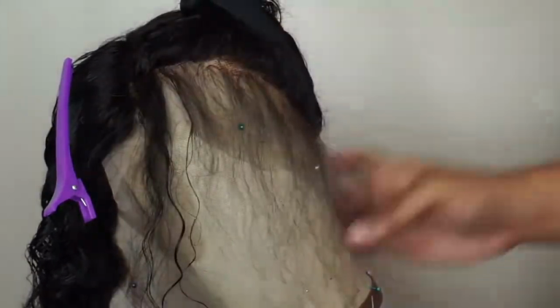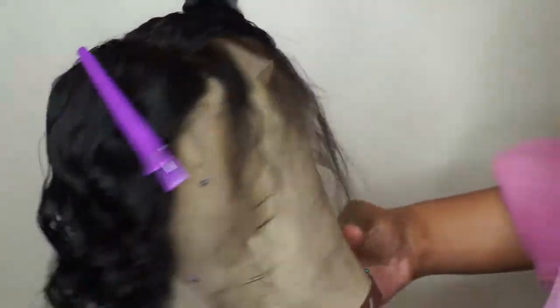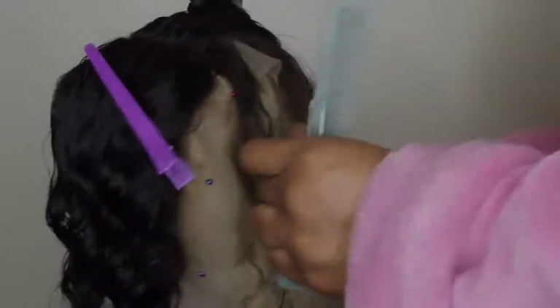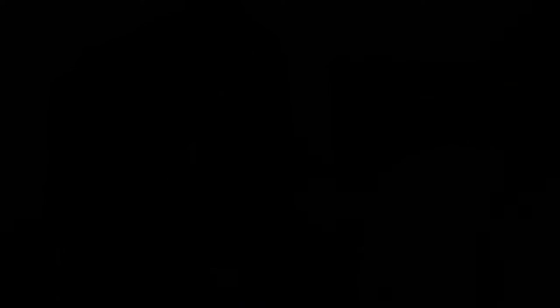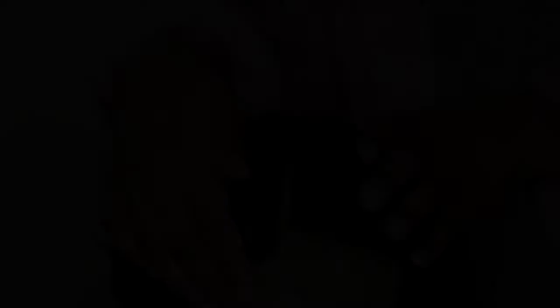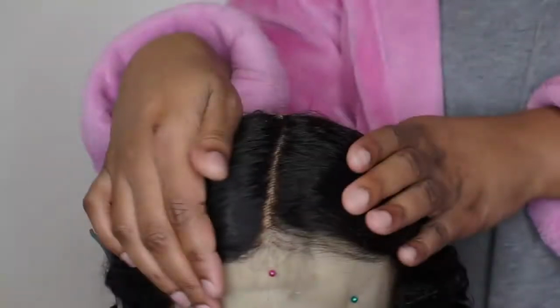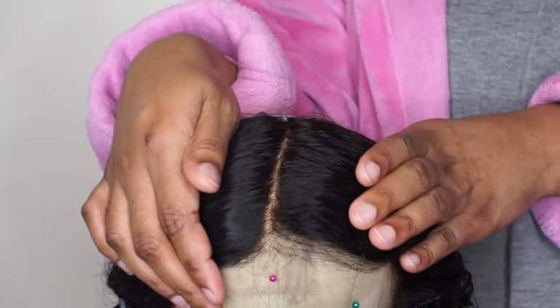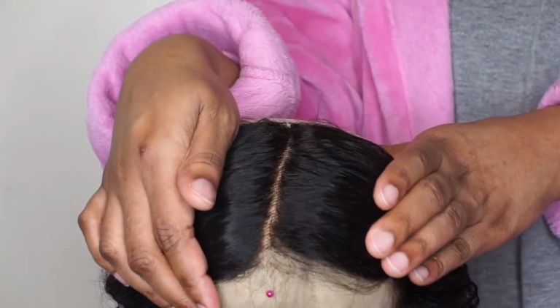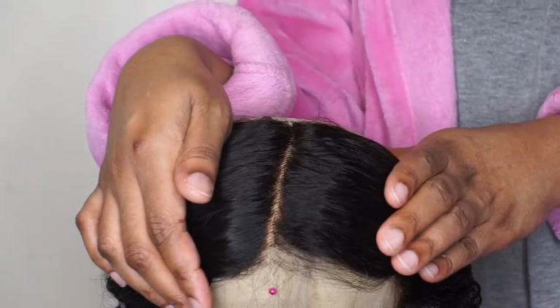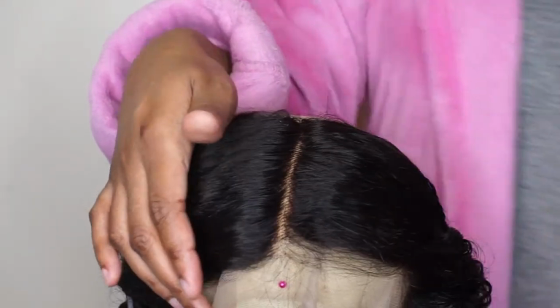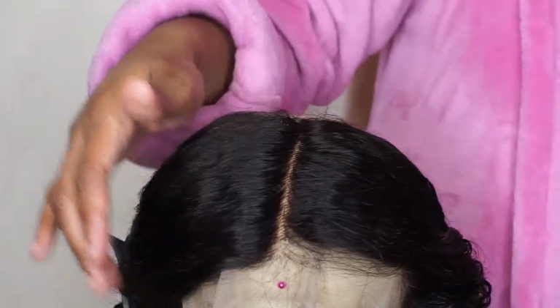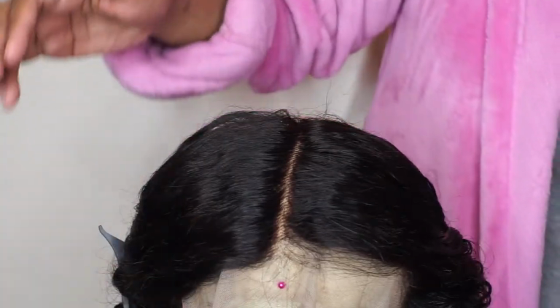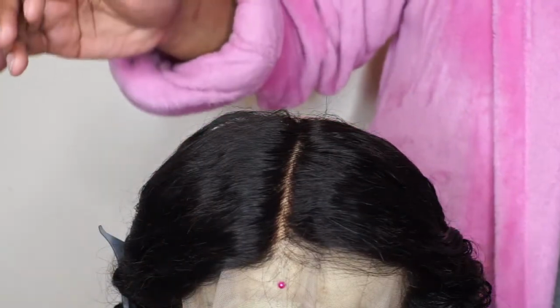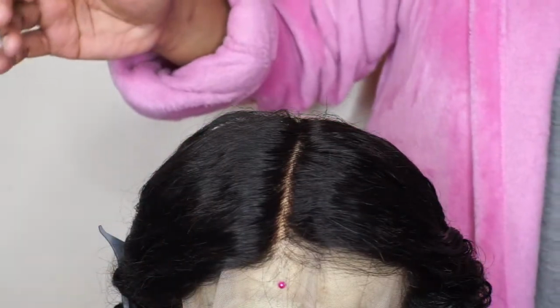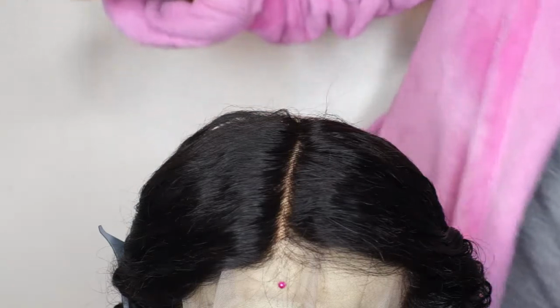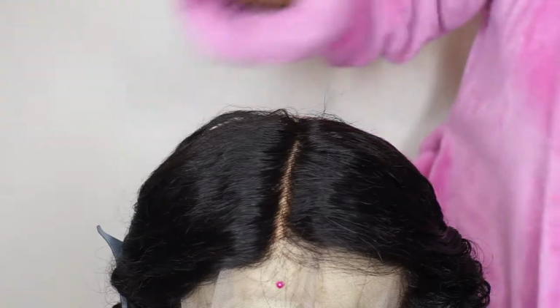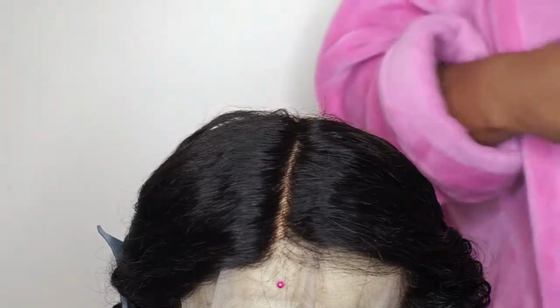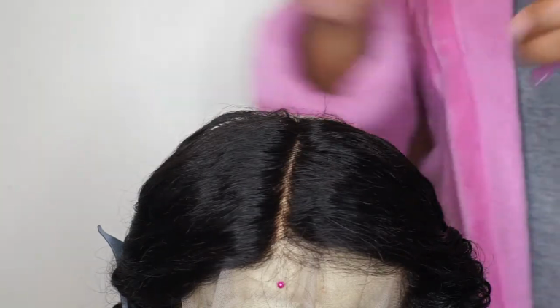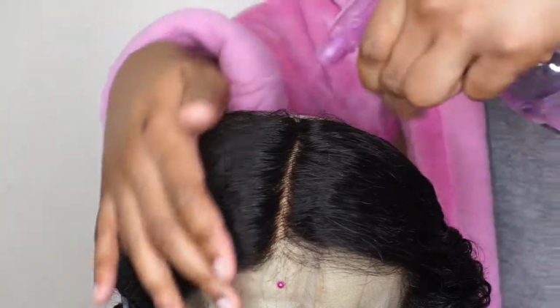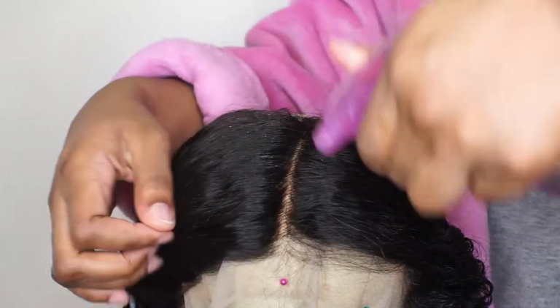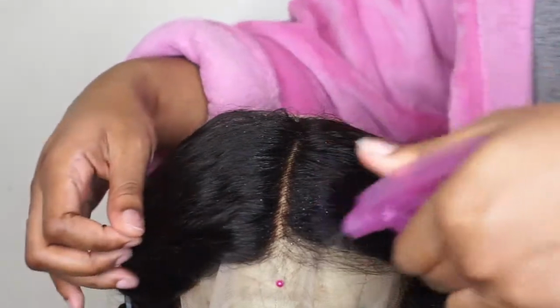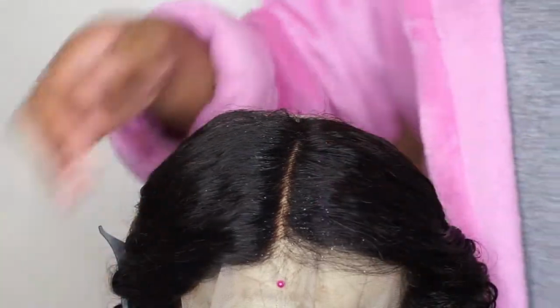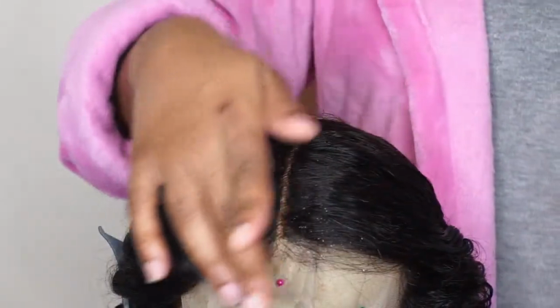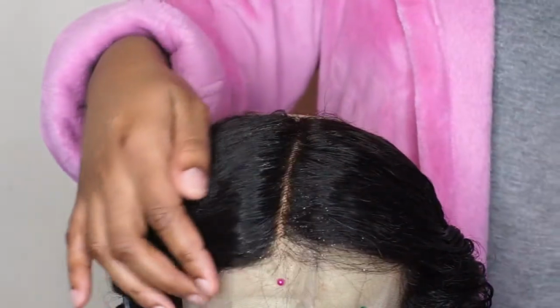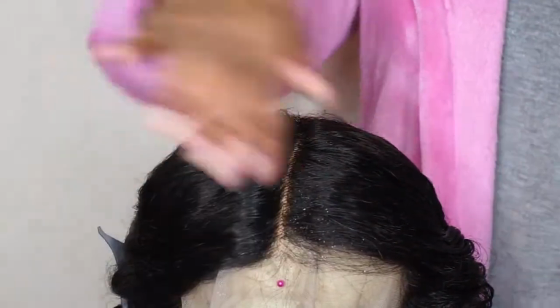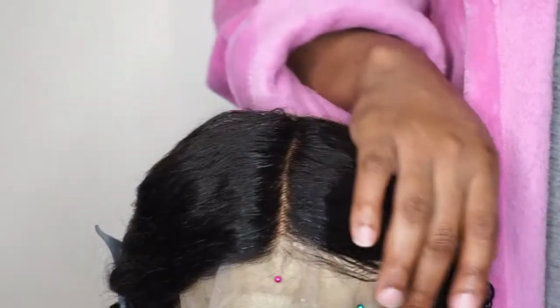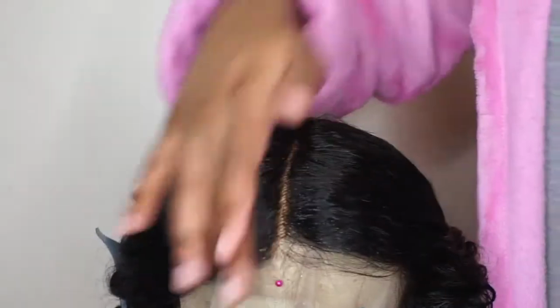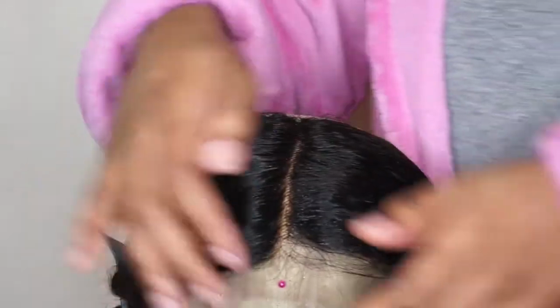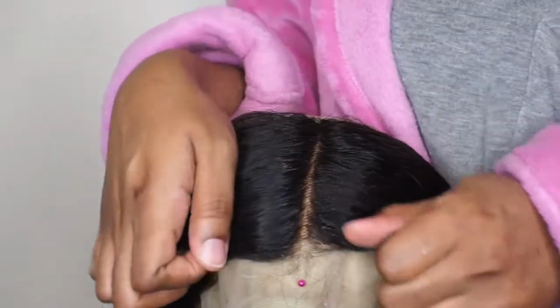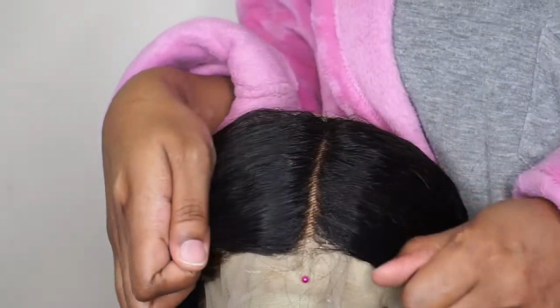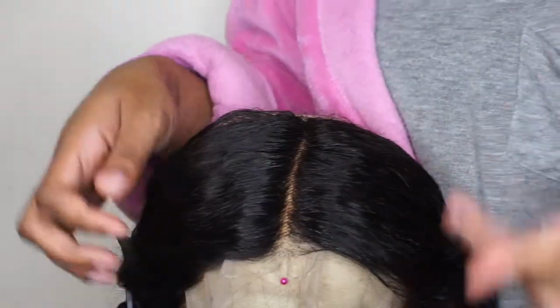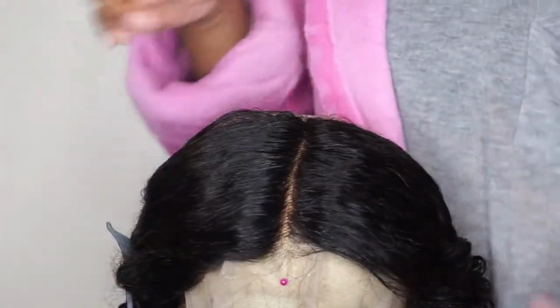So now I'm going to go ahead and part out a section and then start plucking a part. This is just one of the parts out of the frontal — I'm going to have several parts, but this is just the one I'm going to show you guys. Make sure that you're plucking so that the part is very clean.